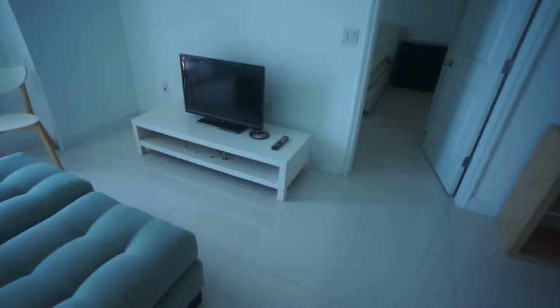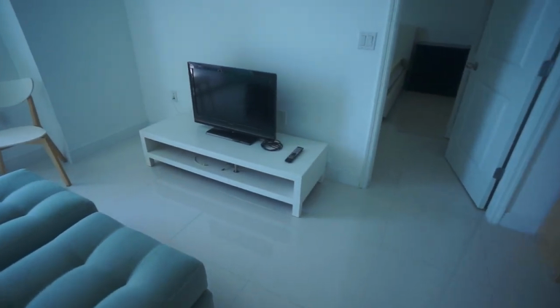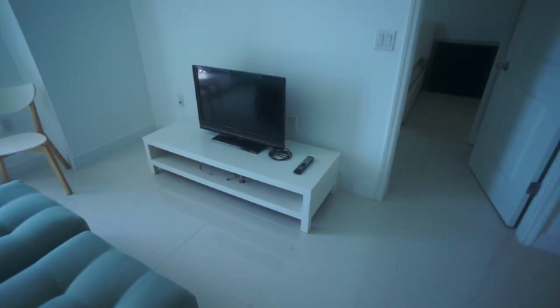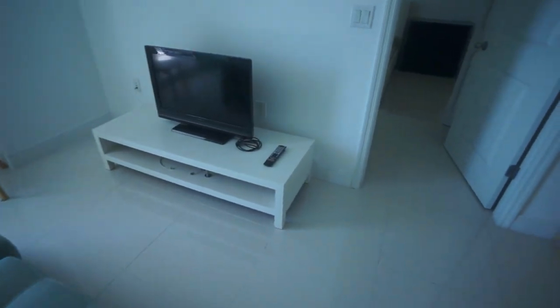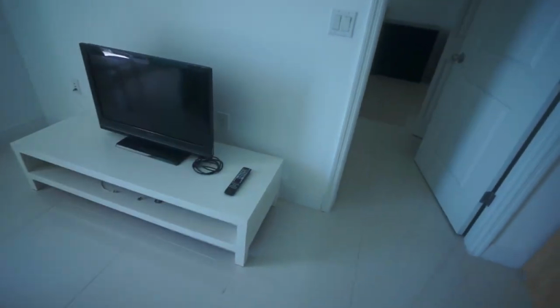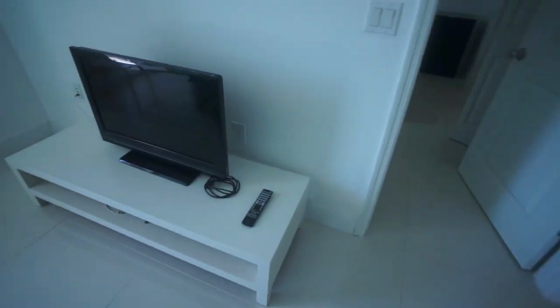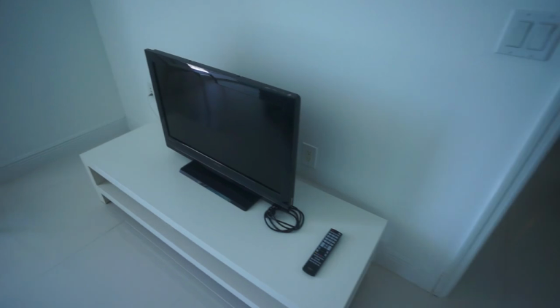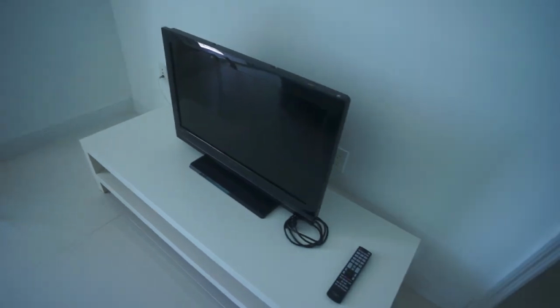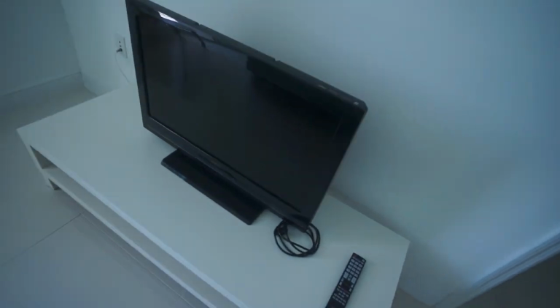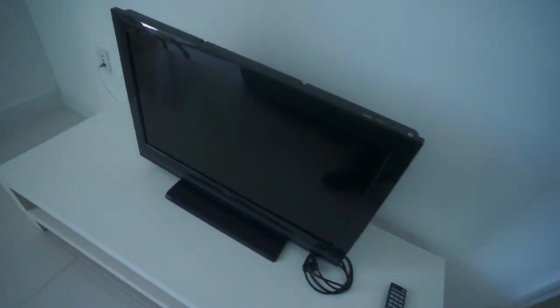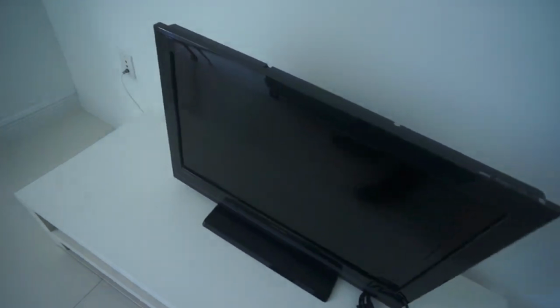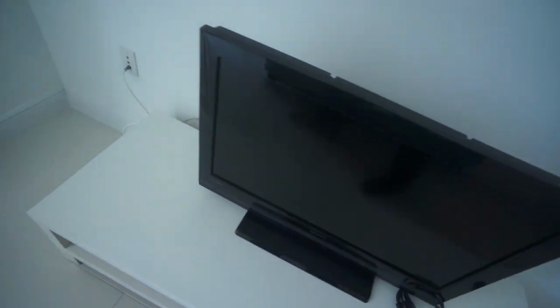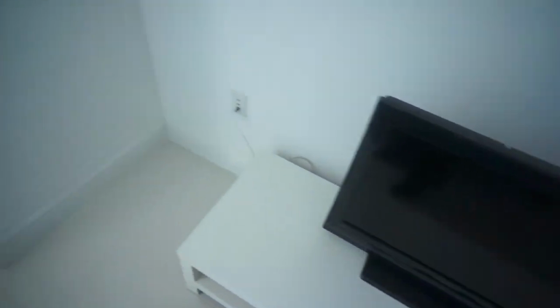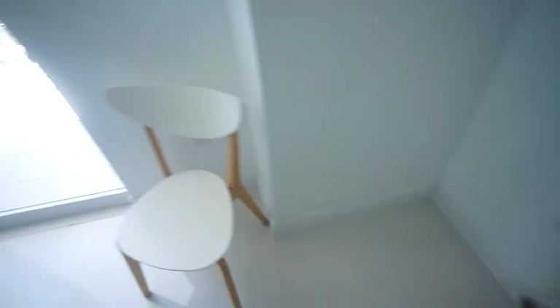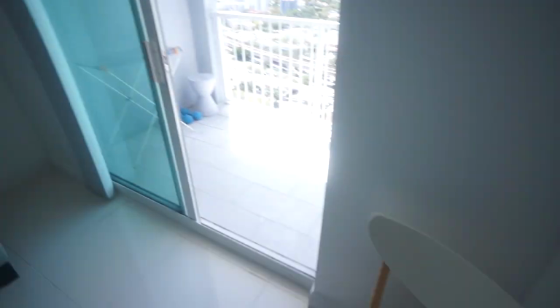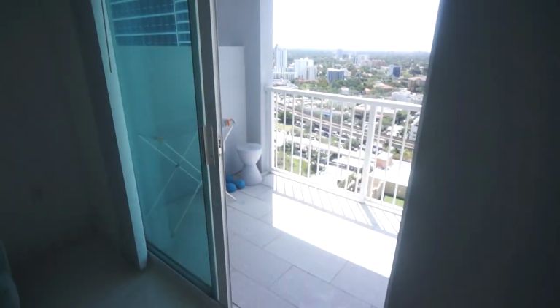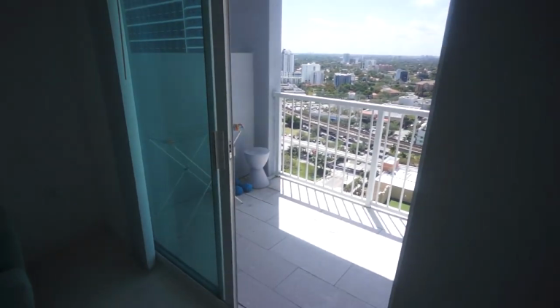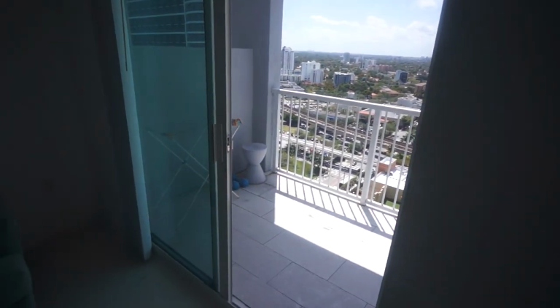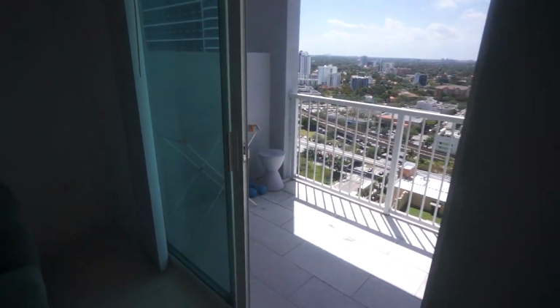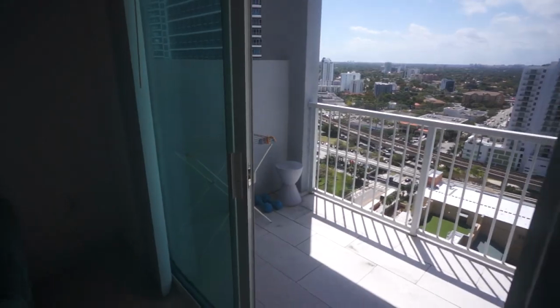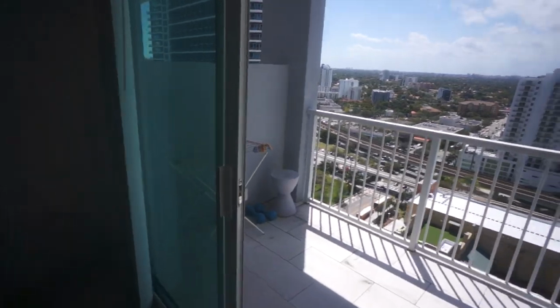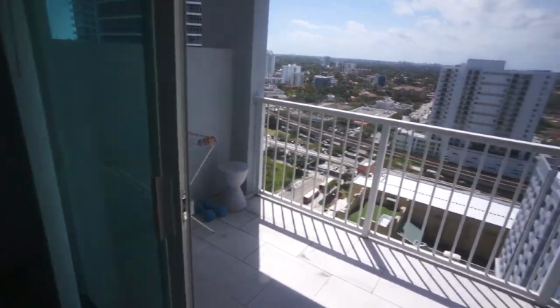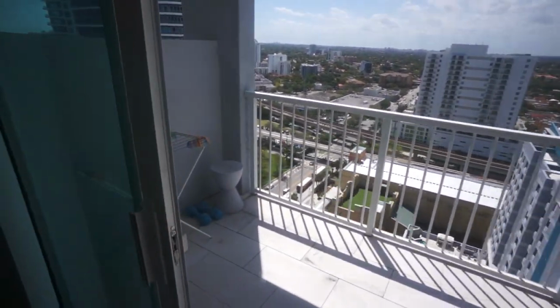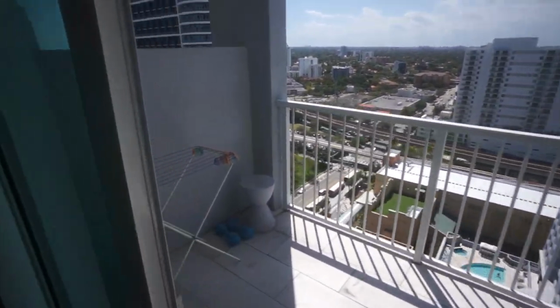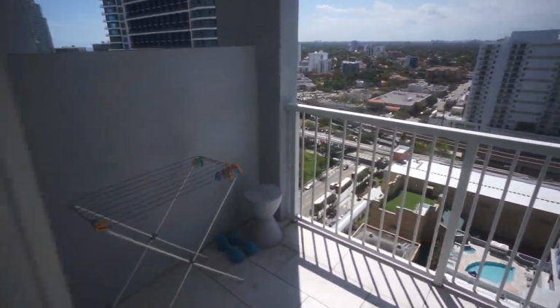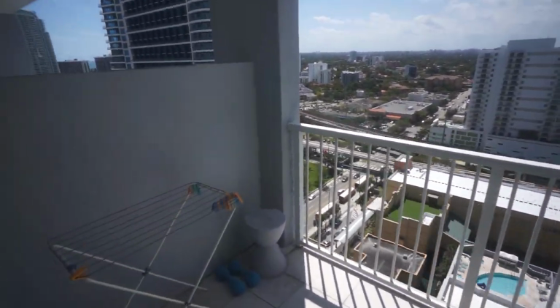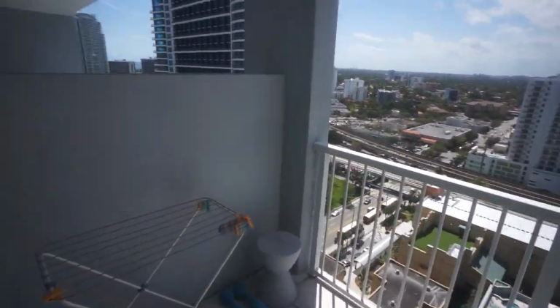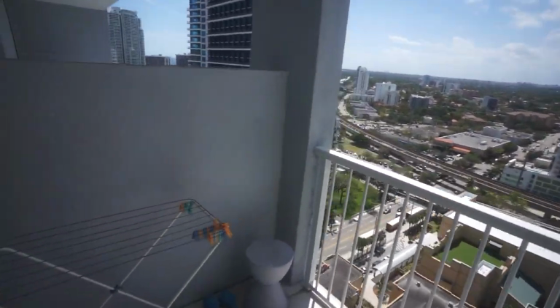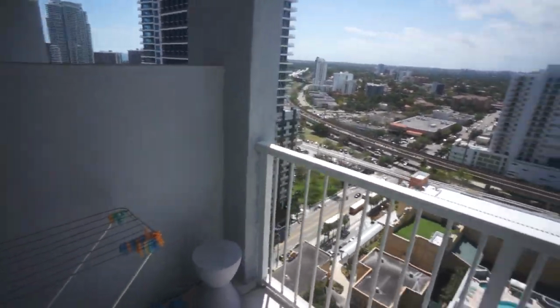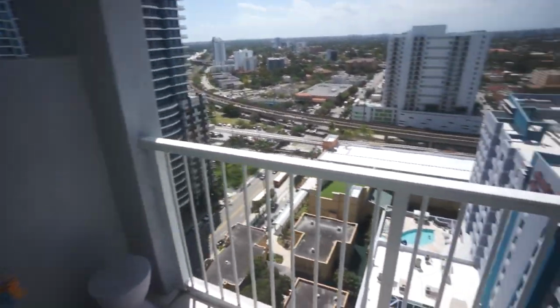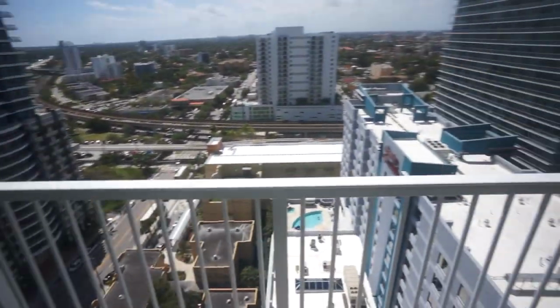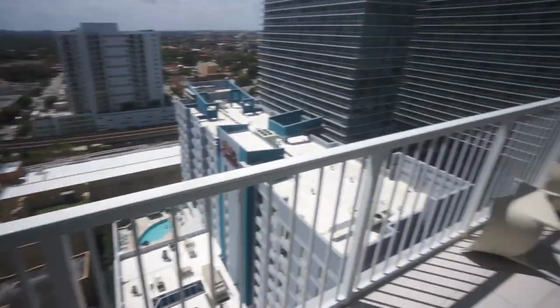And here's your TV — it's a little small, but you can always get another one, that's up to you. And this is a view of the balcony.